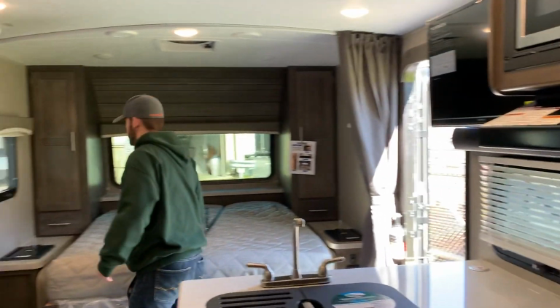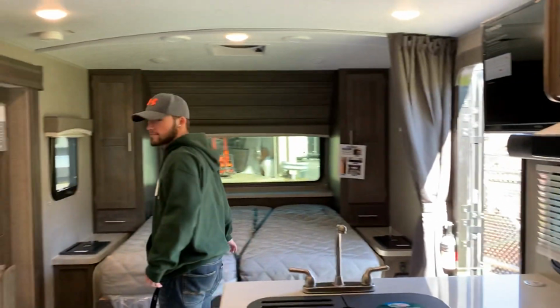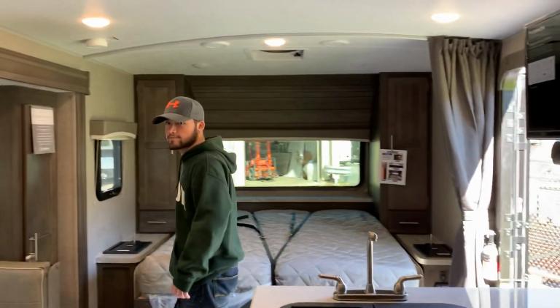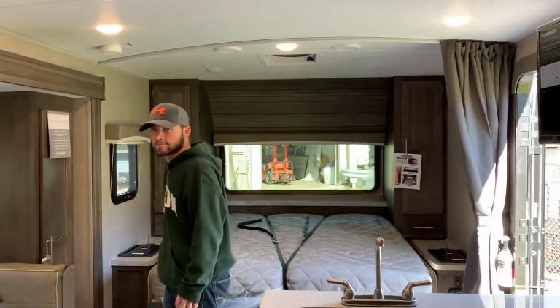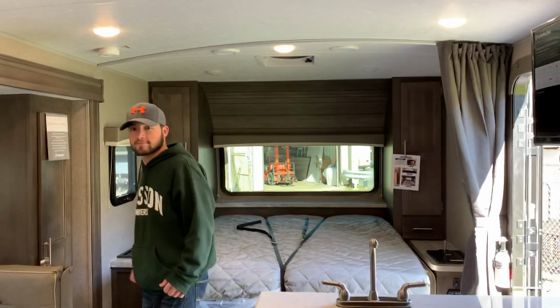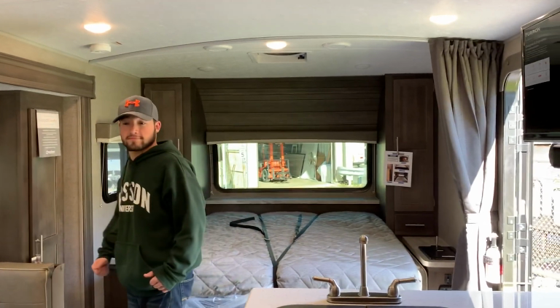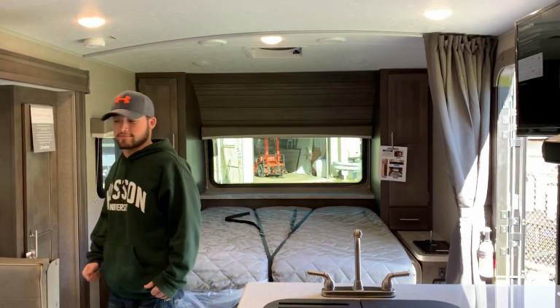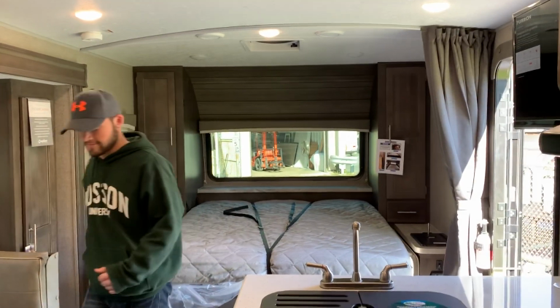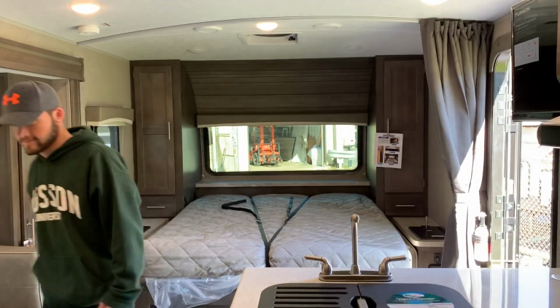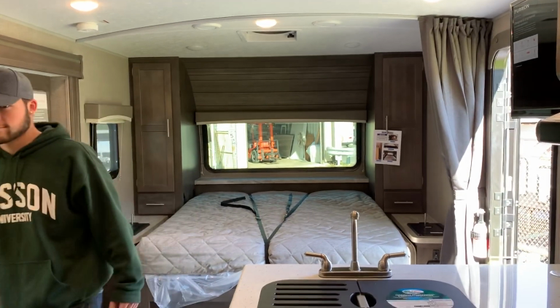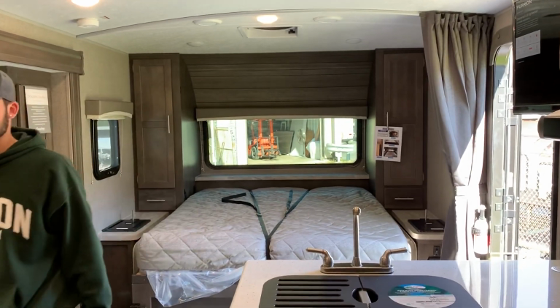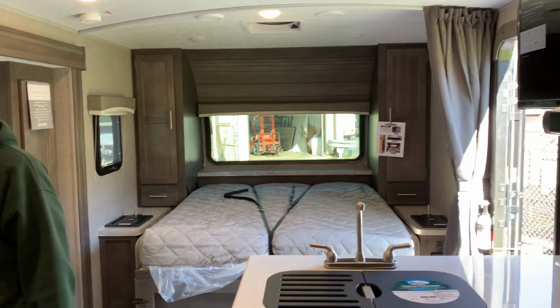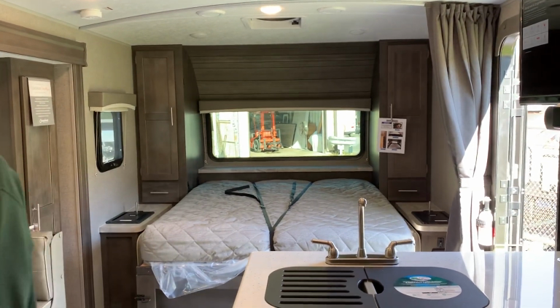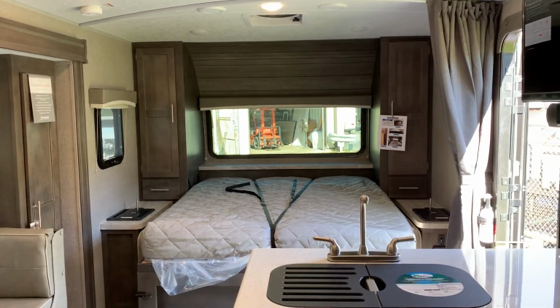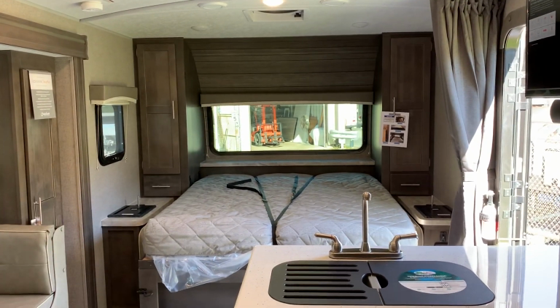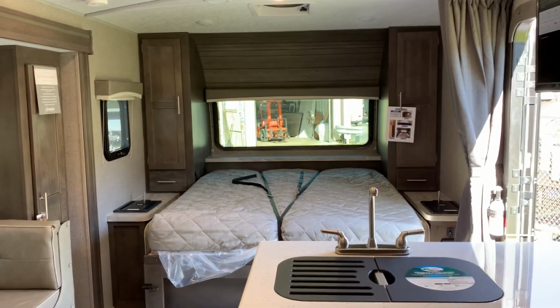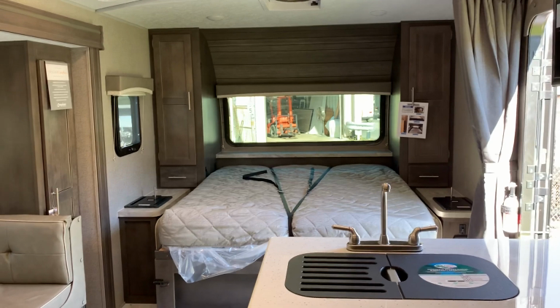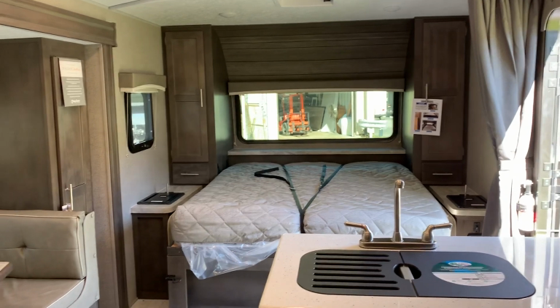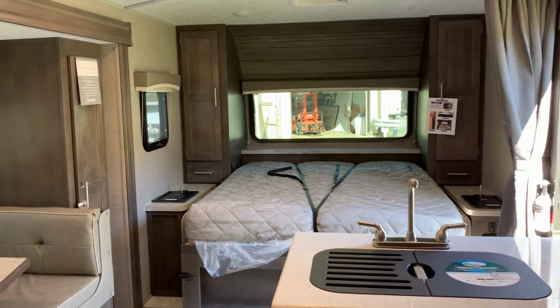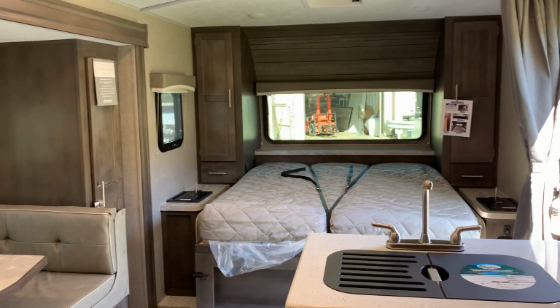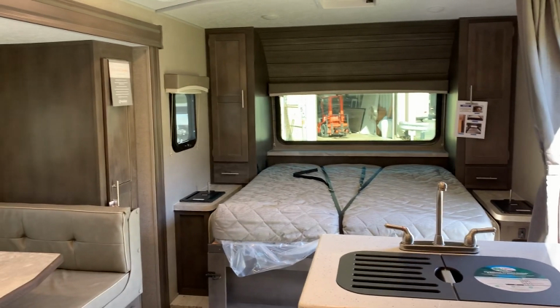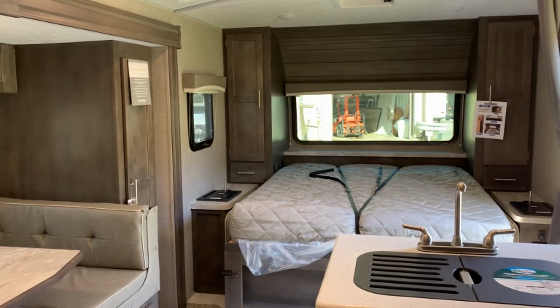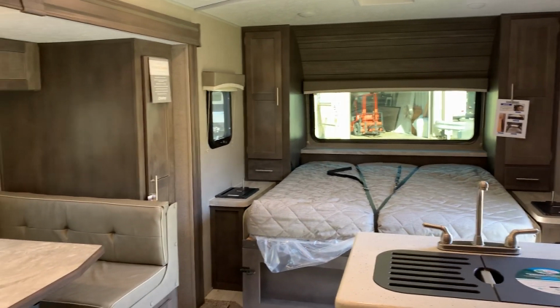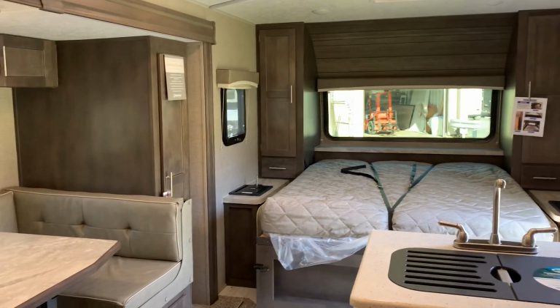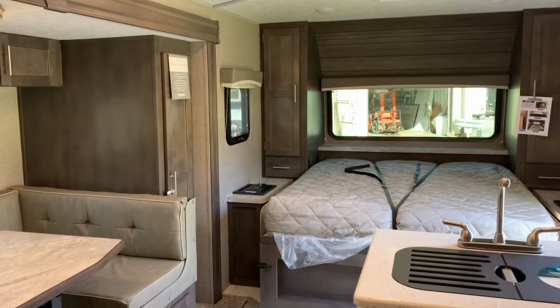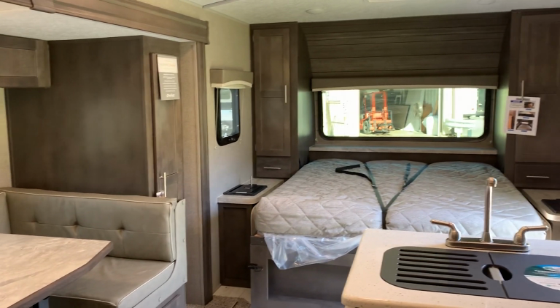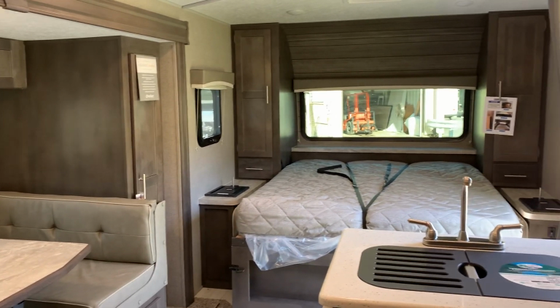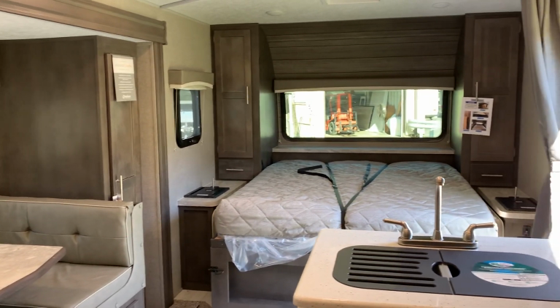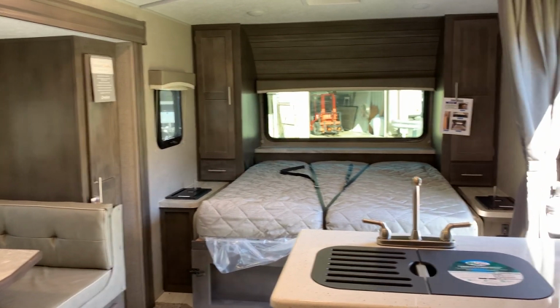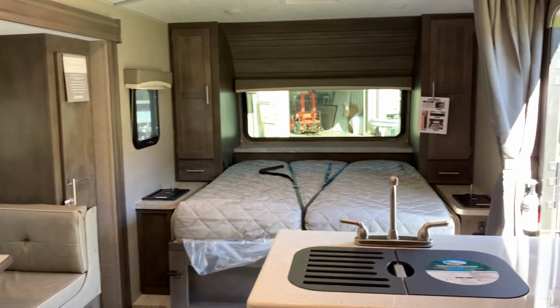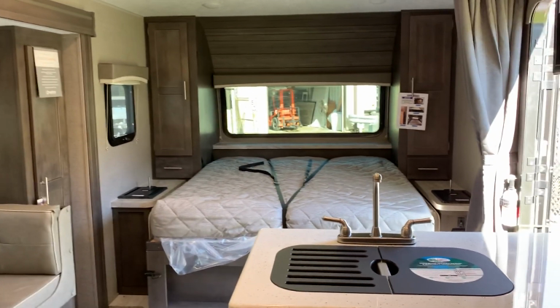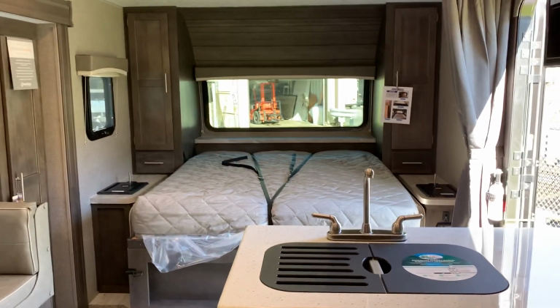Again, this is the 2509S 2020 Rockwood Minilite. This model can be found at Russo's RV Center in Lakeville, Massachusetts. Have a great day.